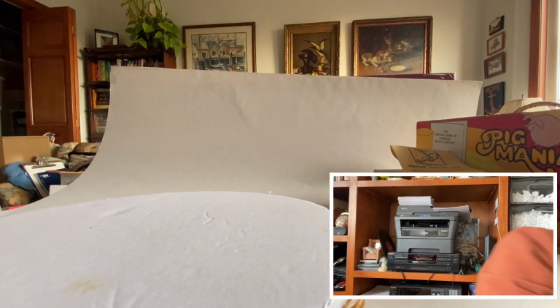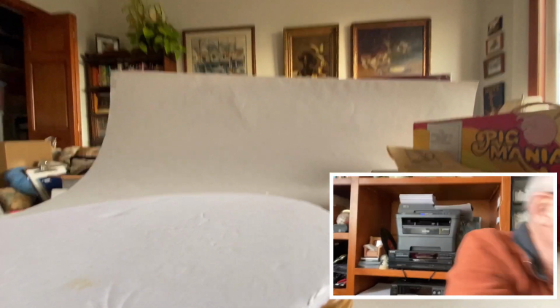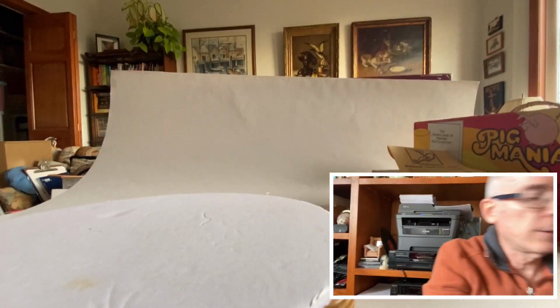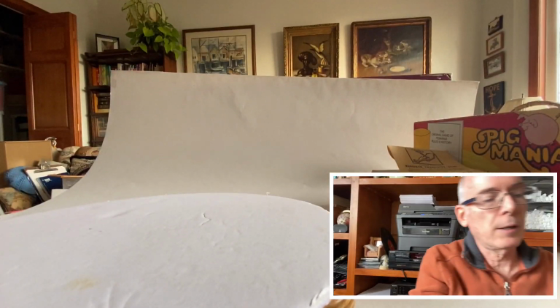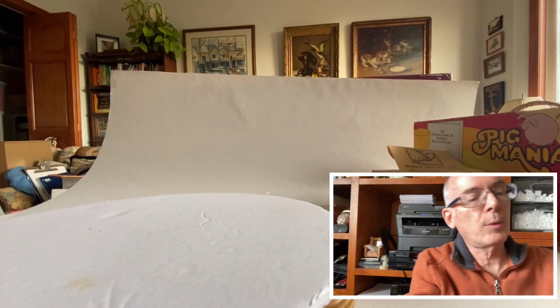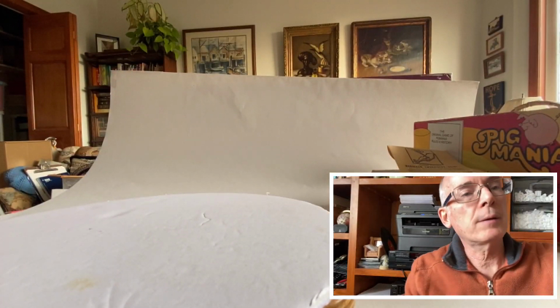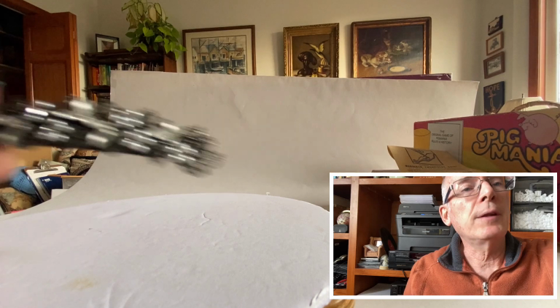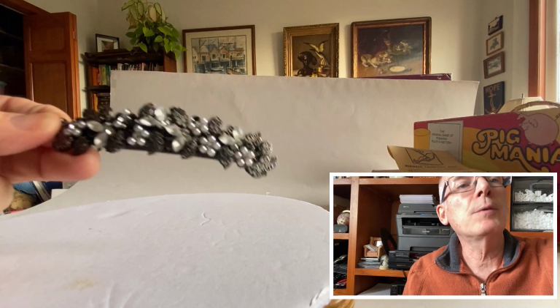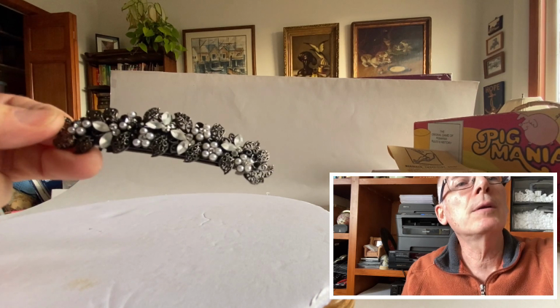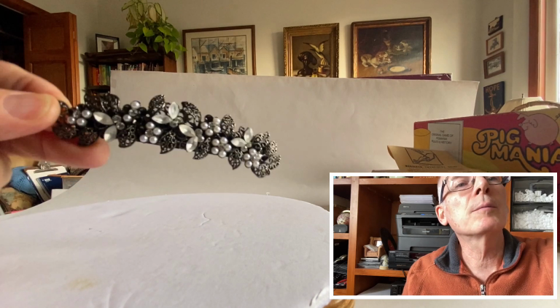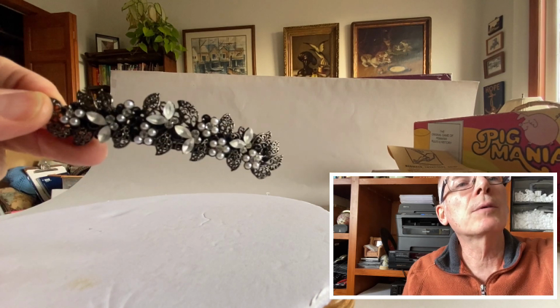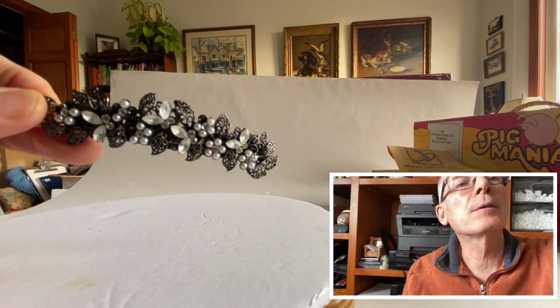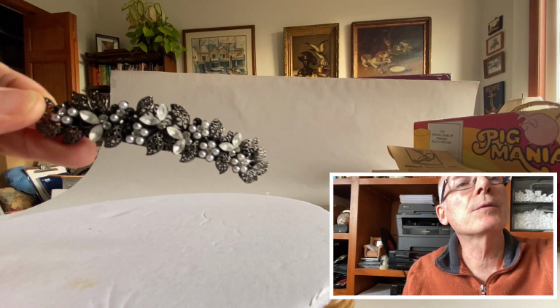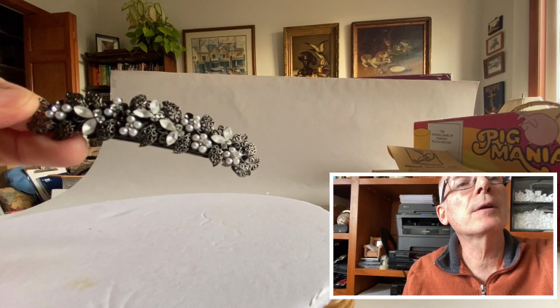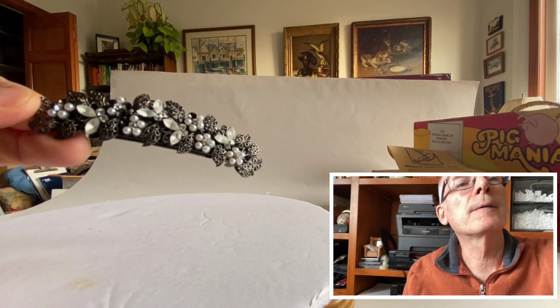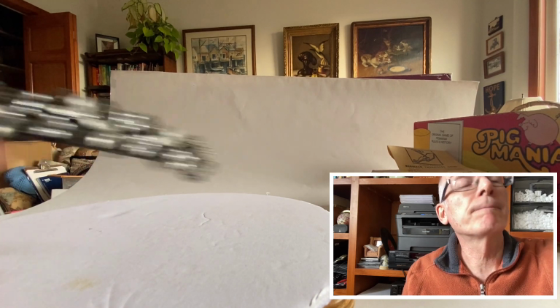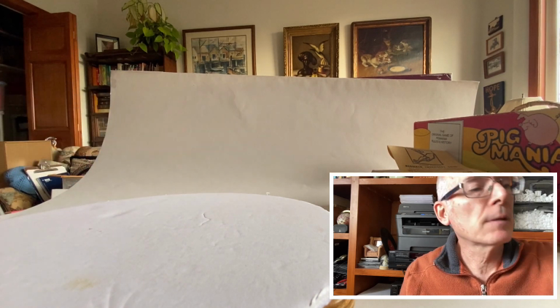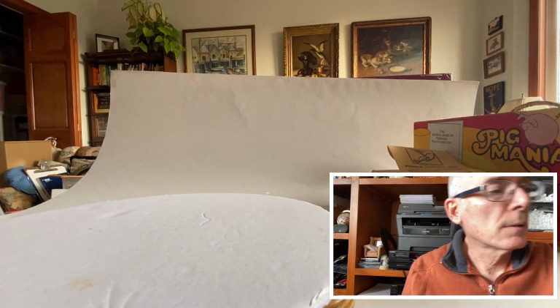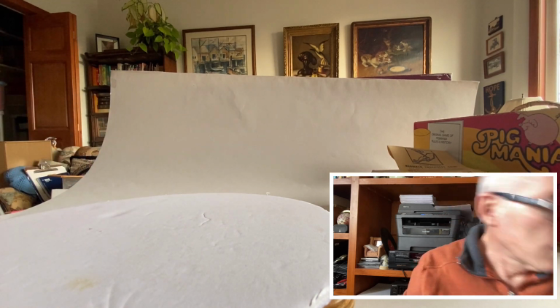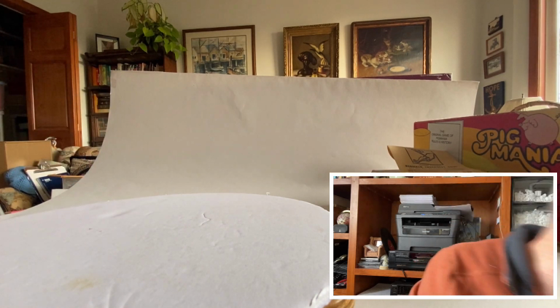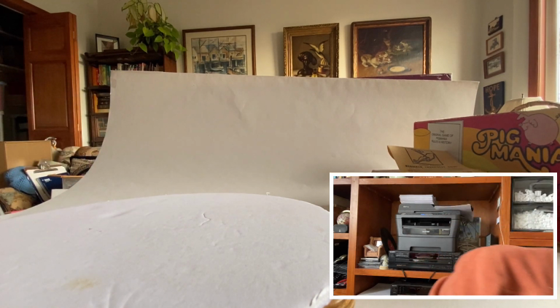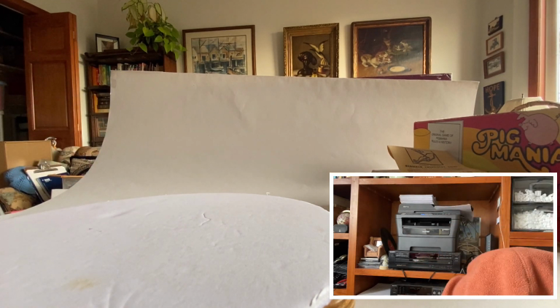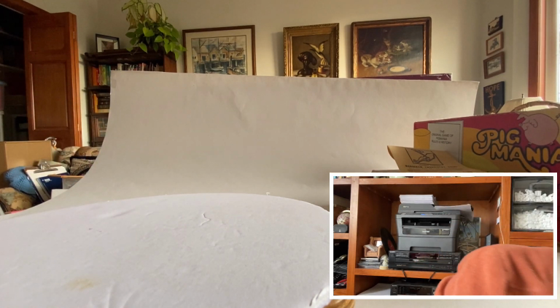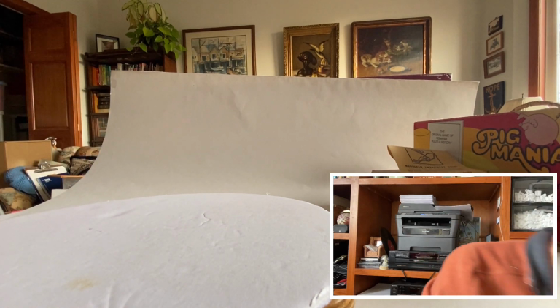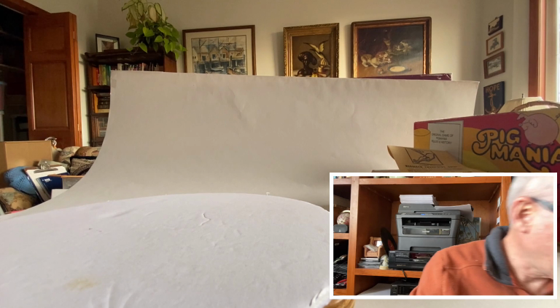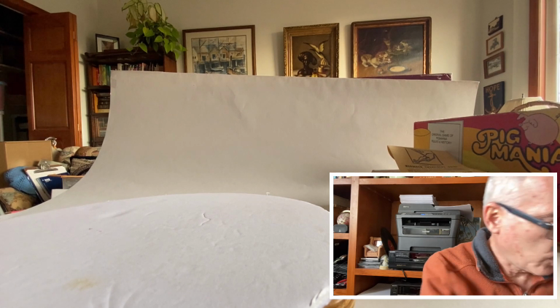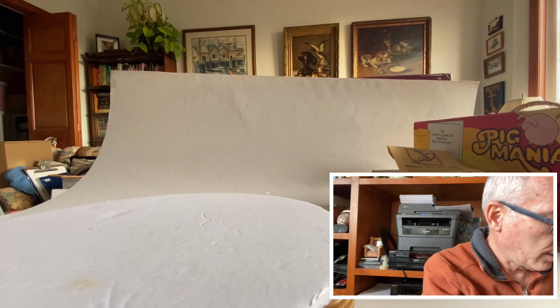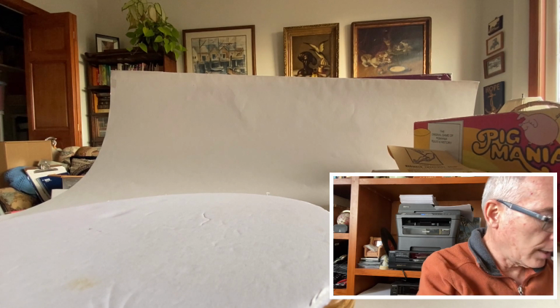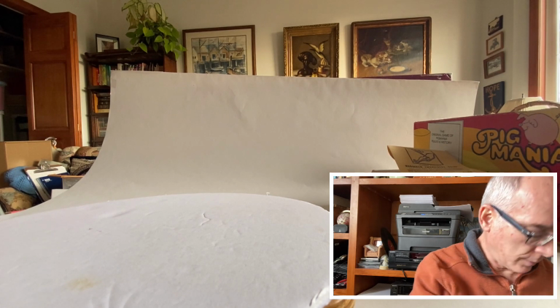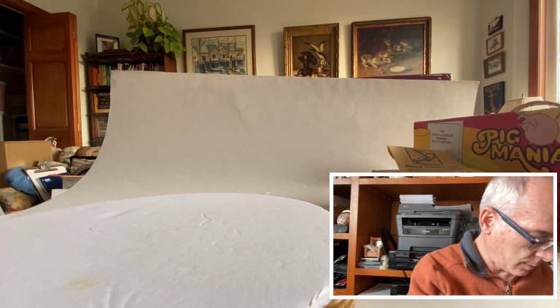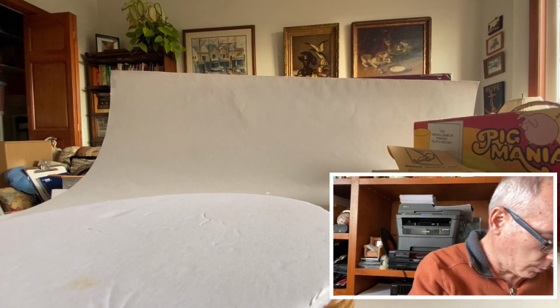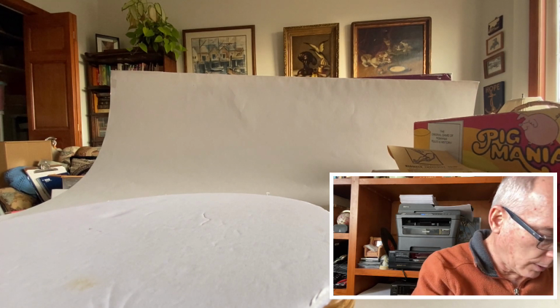Then I found a hair barrette, a fancy one with some nice rhinestones on it. I picked this stuff up and put it in lots, and away we go.